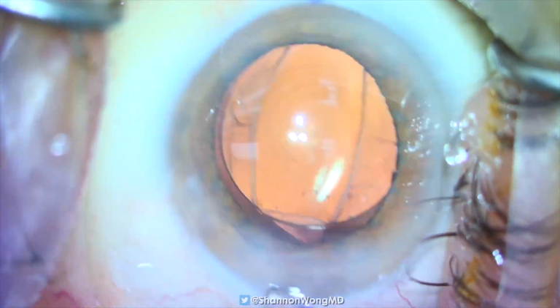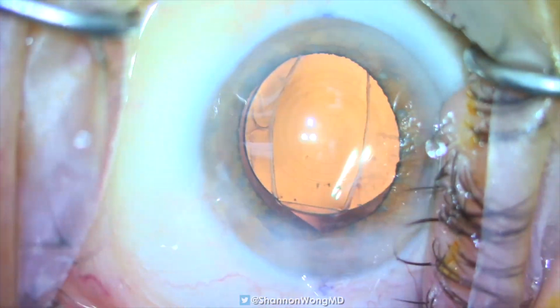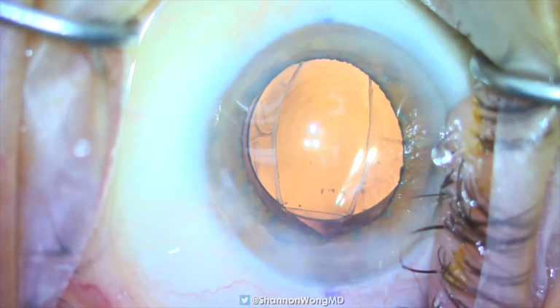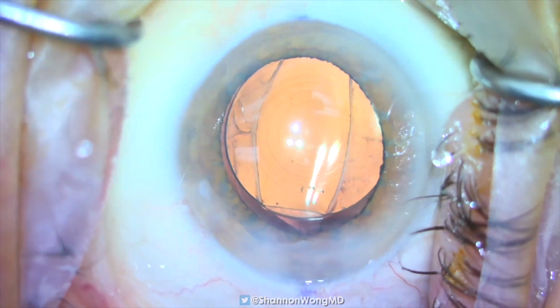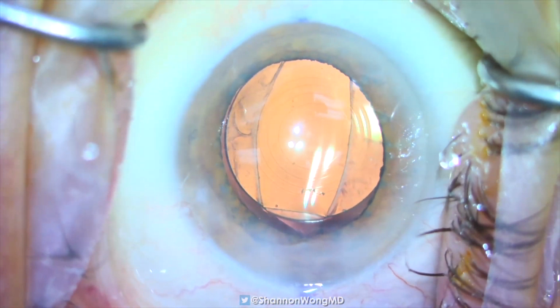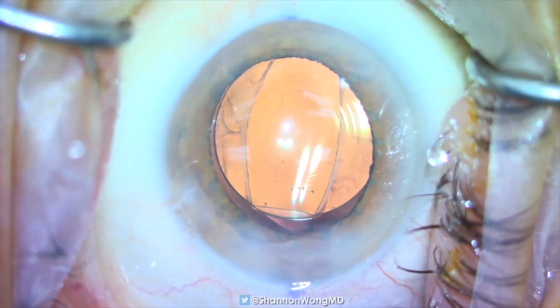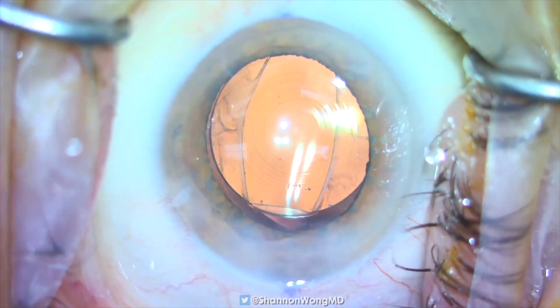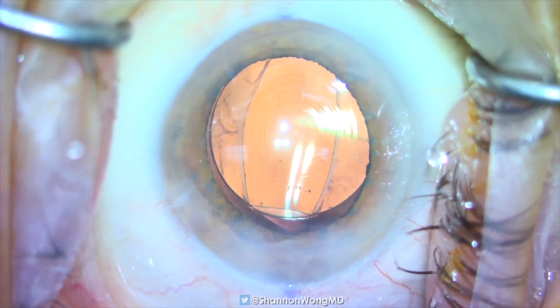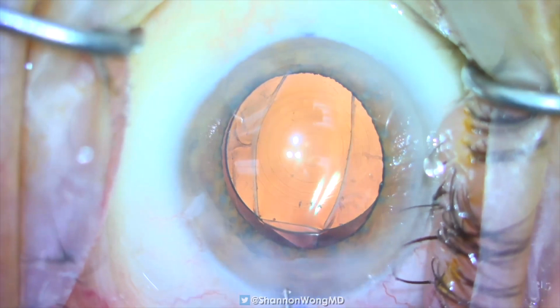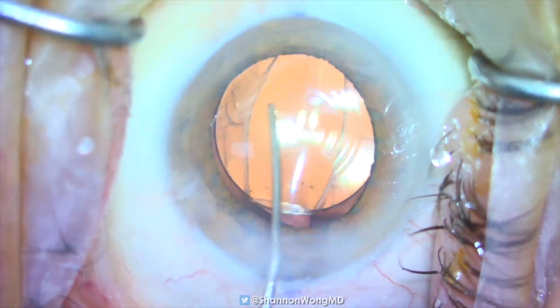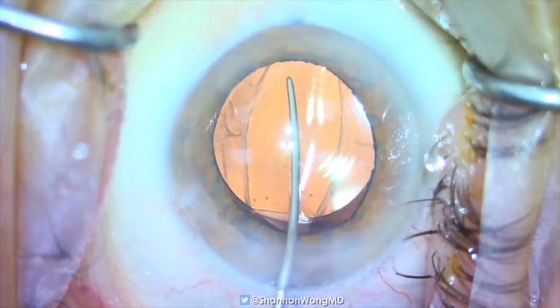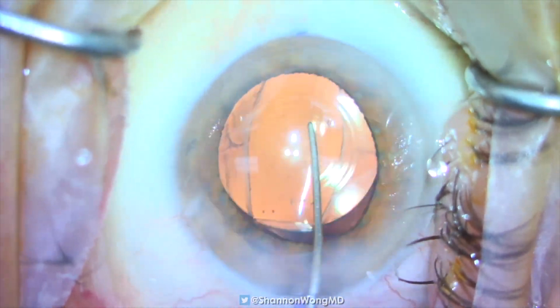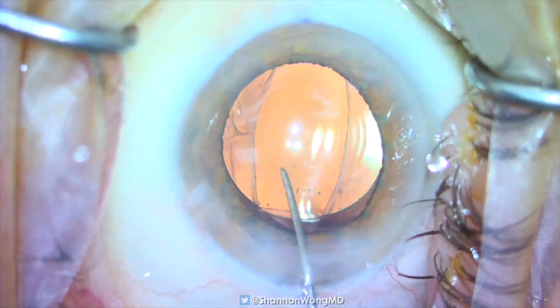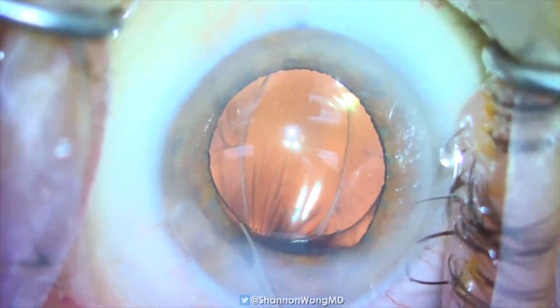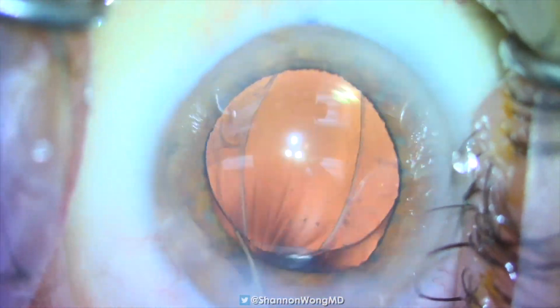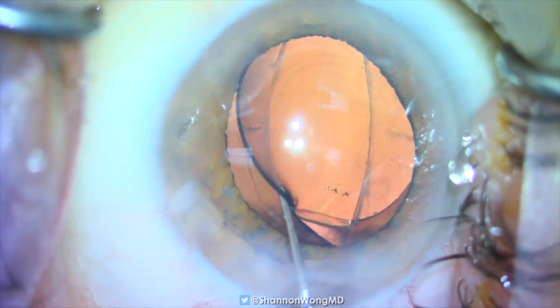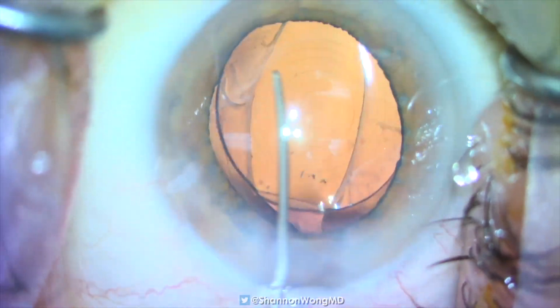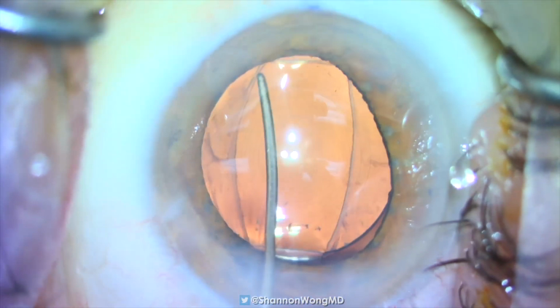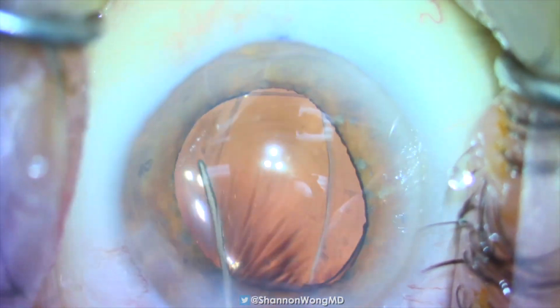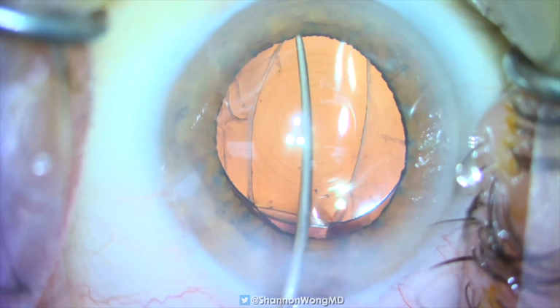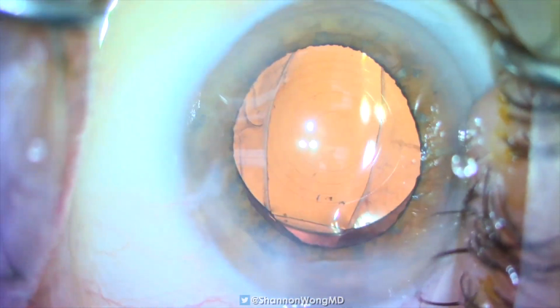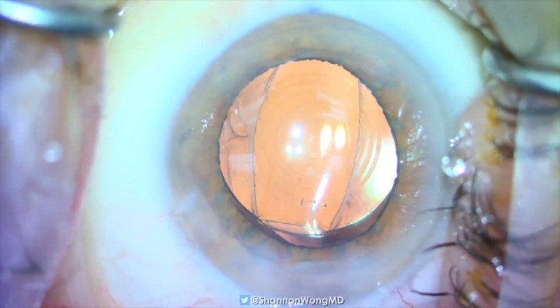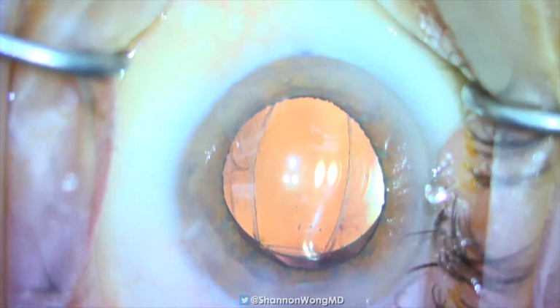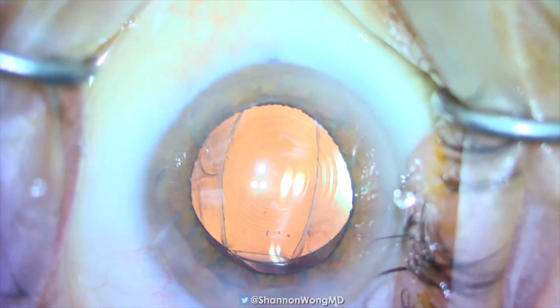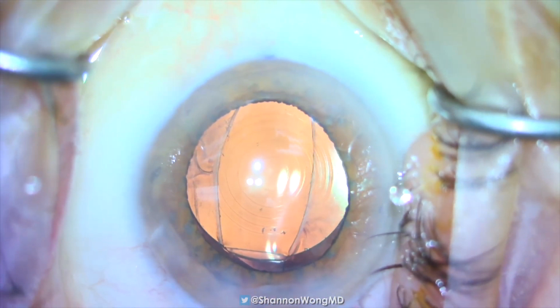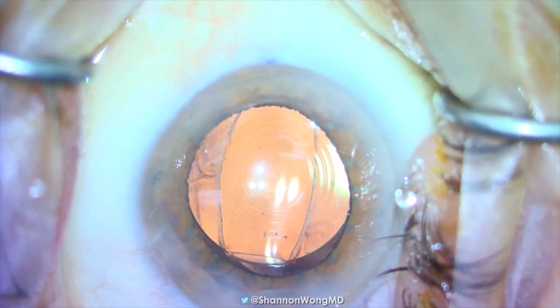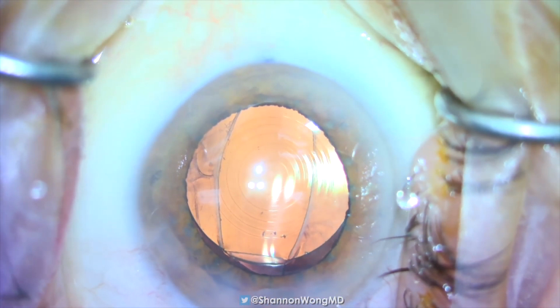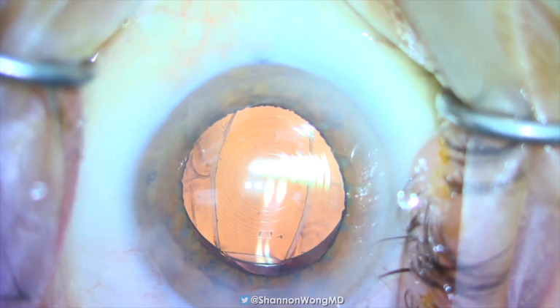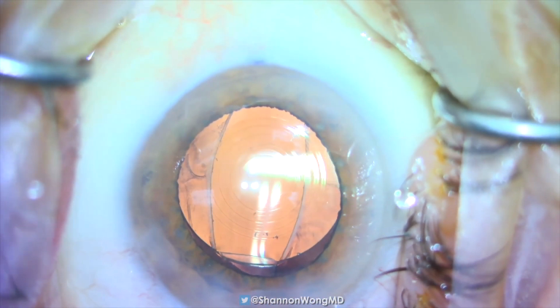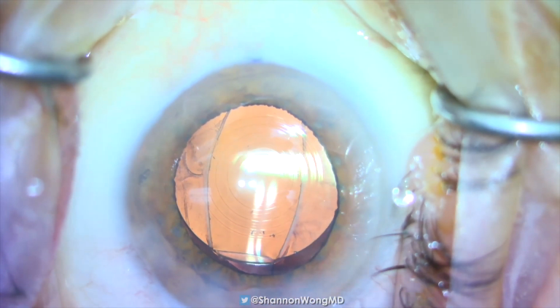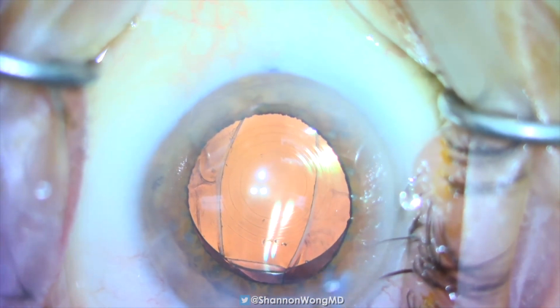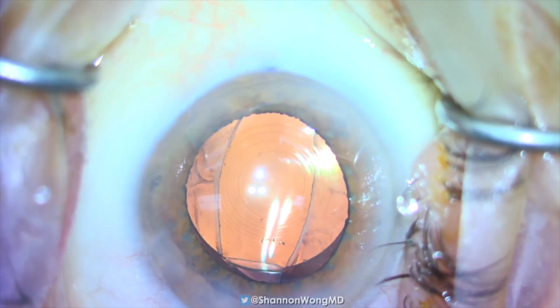At this point, the optic is in position anterior to the anterior capsule, while the haptics at 12 and 6 o'clock remain inside the capsular bag. The anterior capsular opening has assumed an oval or cat's eye configuration.